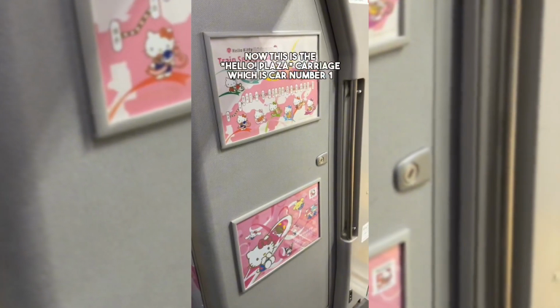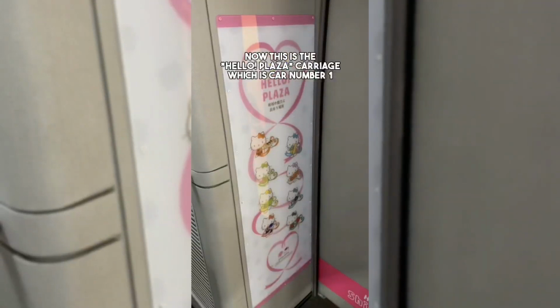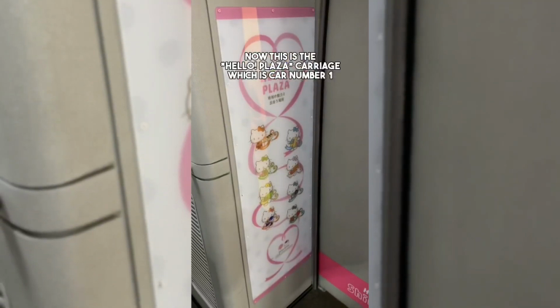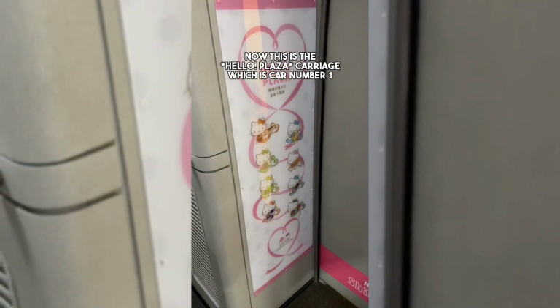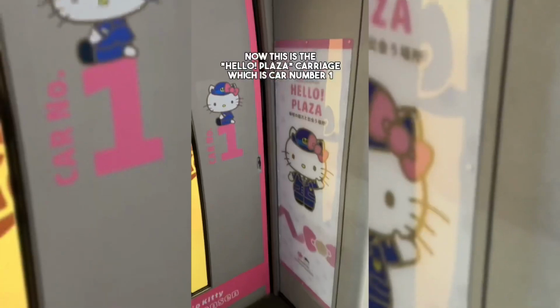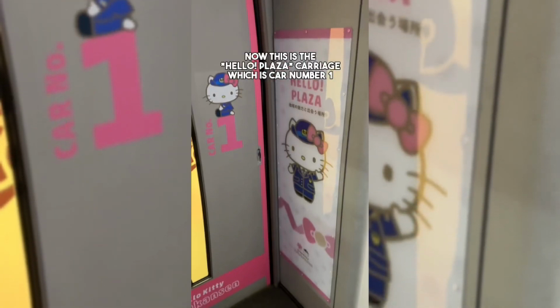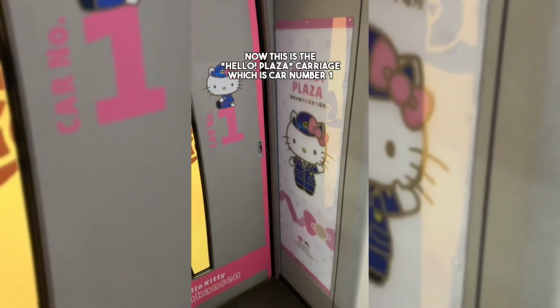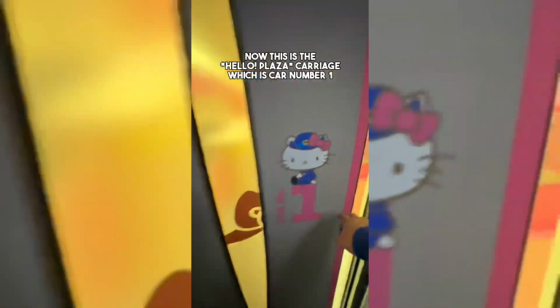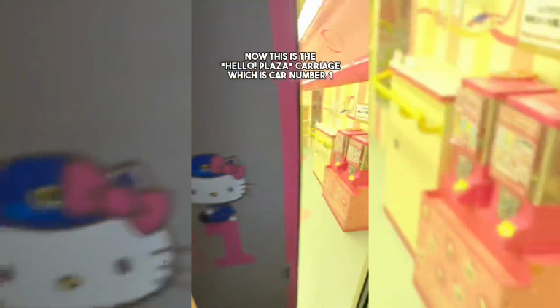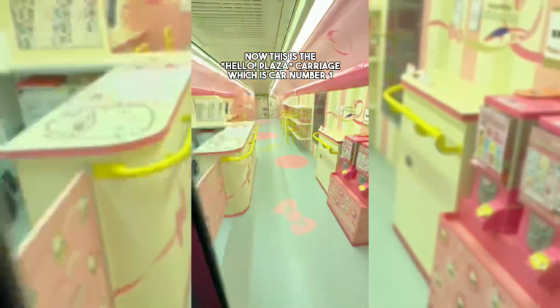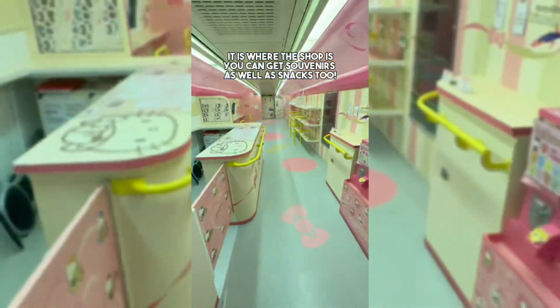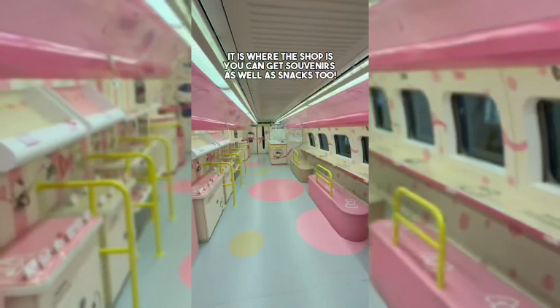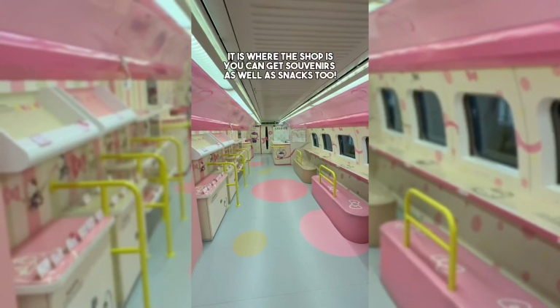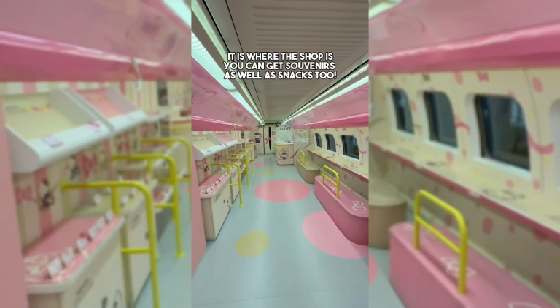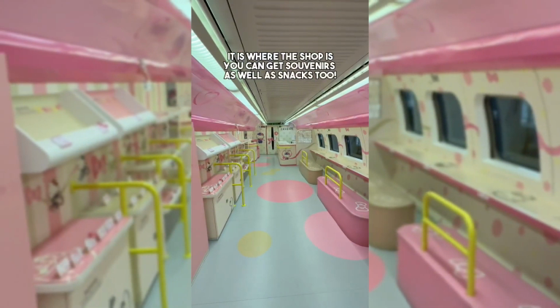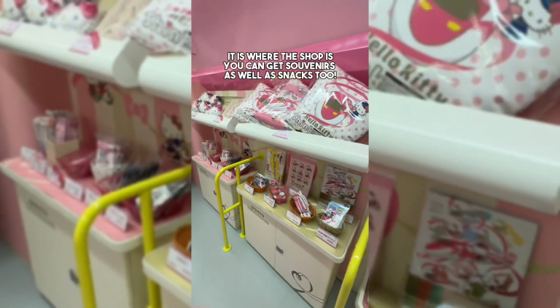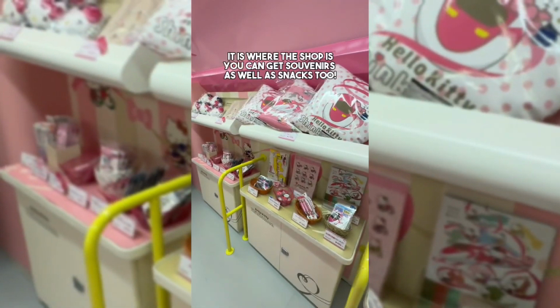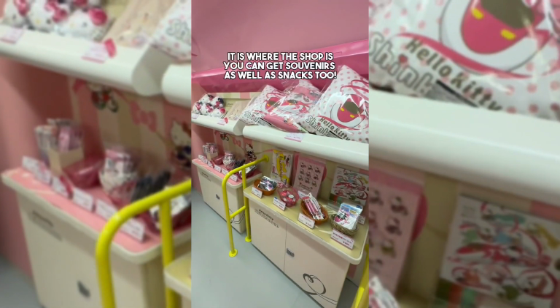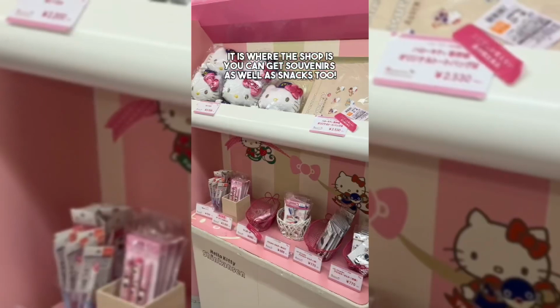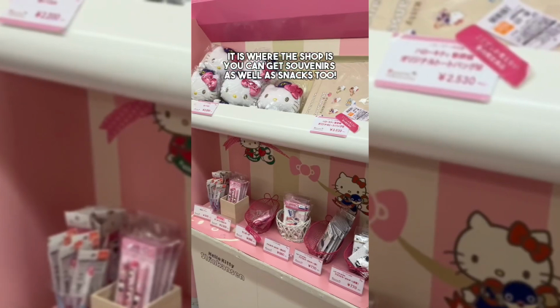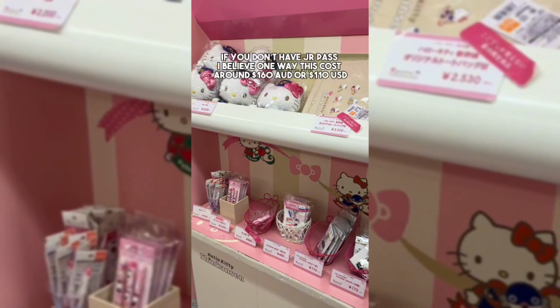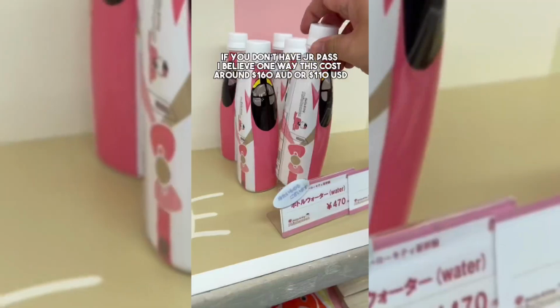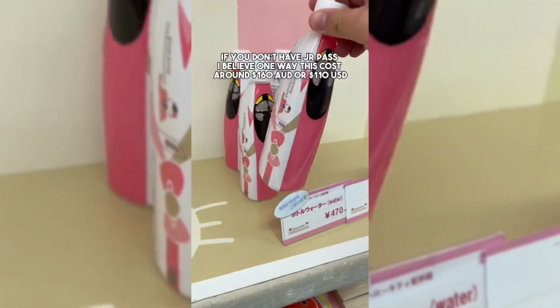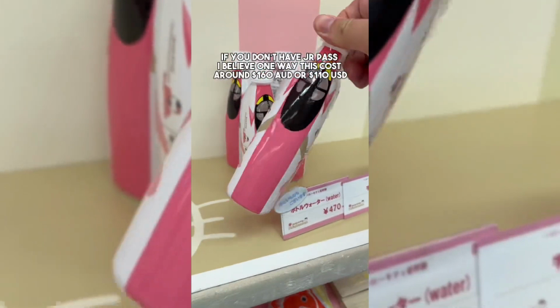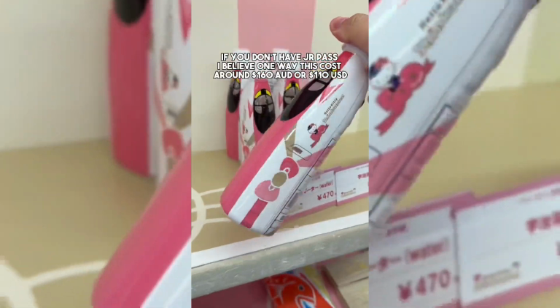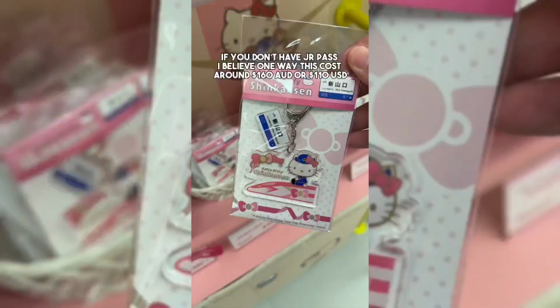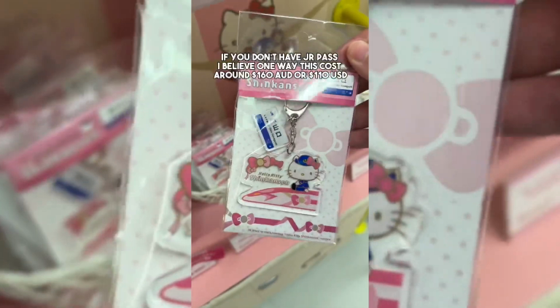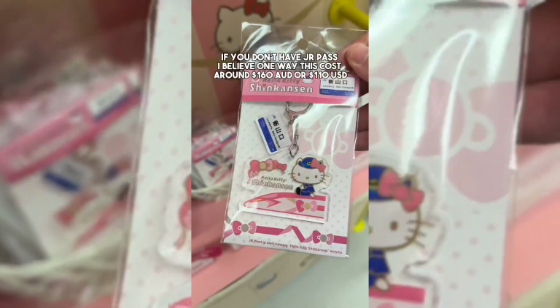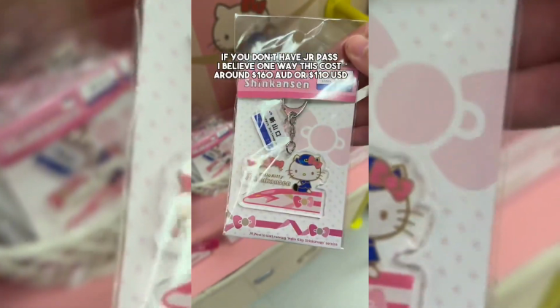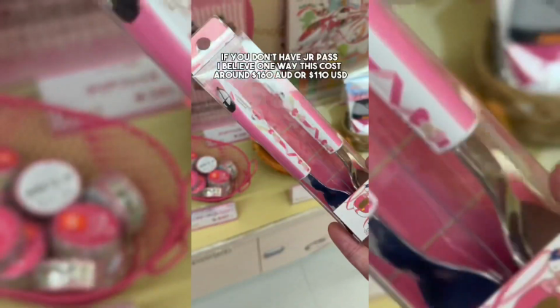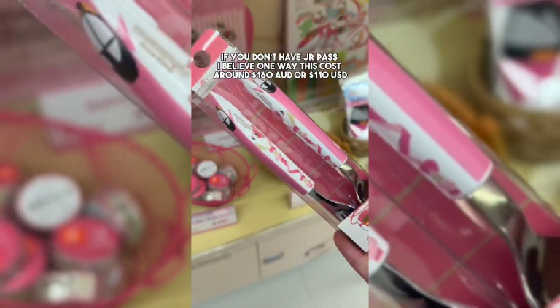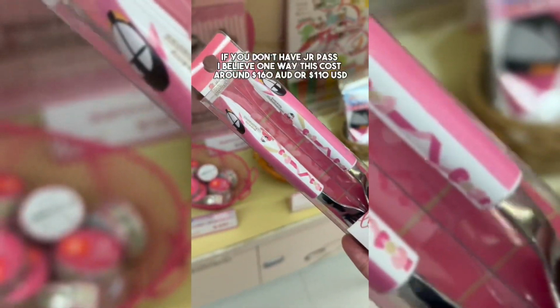This is the Hello Plaza carriage, which is car number 1. It is where the shop is, and you can get souvenirs as well as snacks. If you don't have a JR Pass, I believe one way costs around $160.